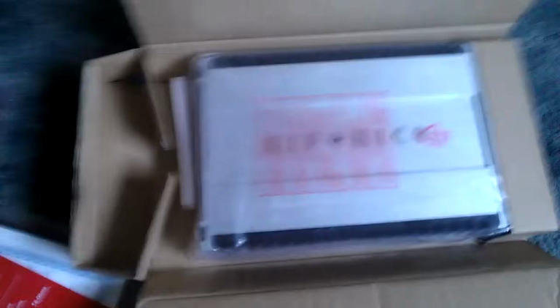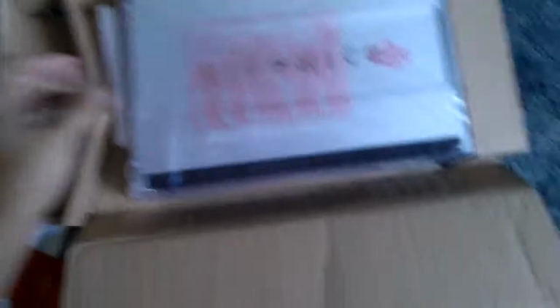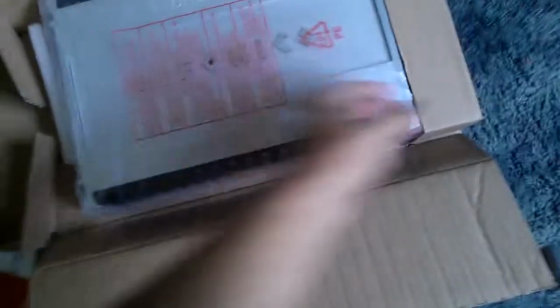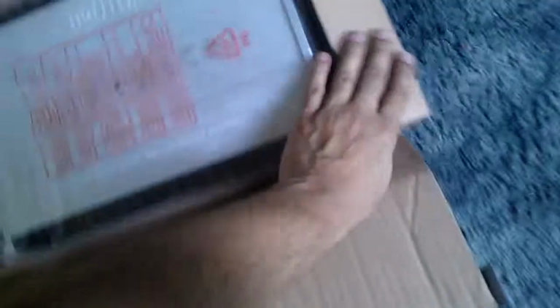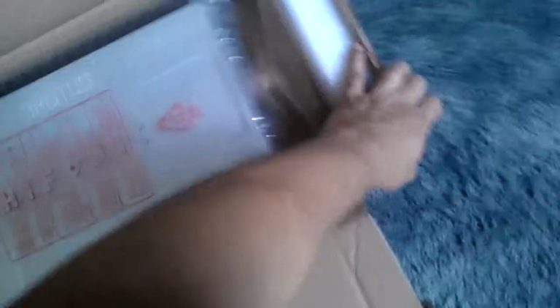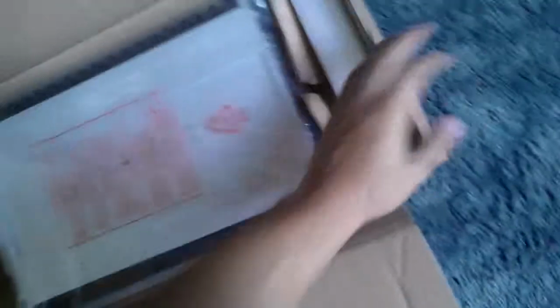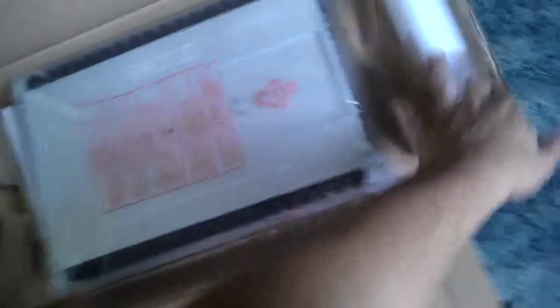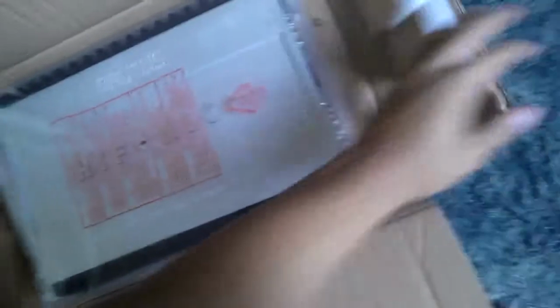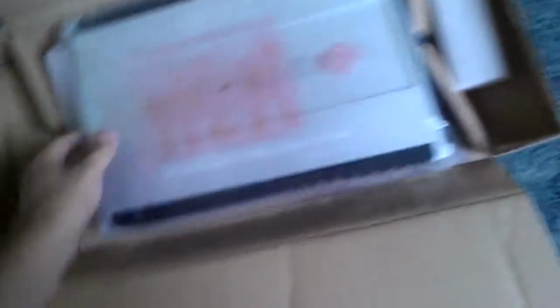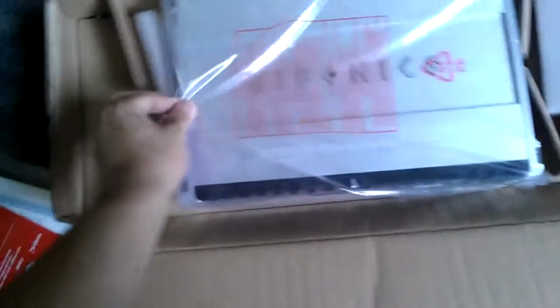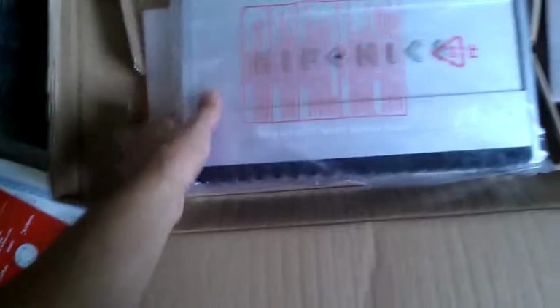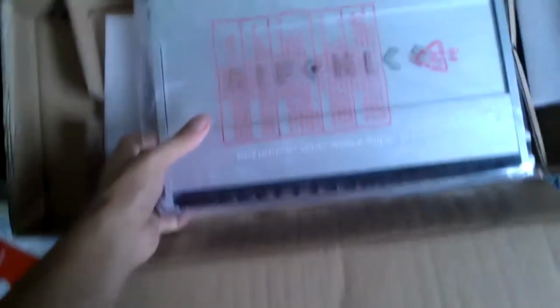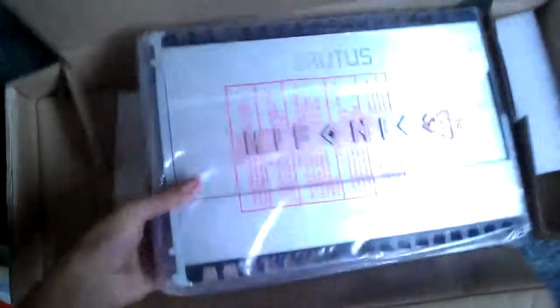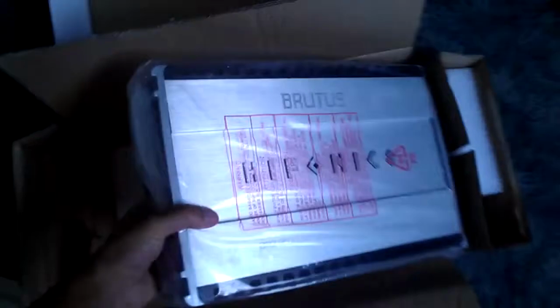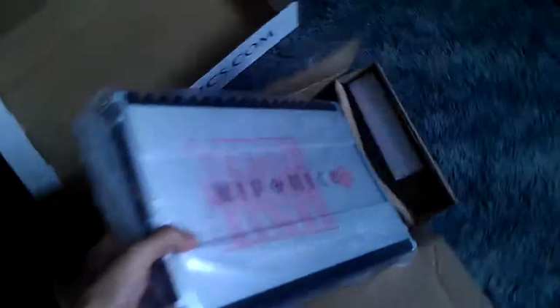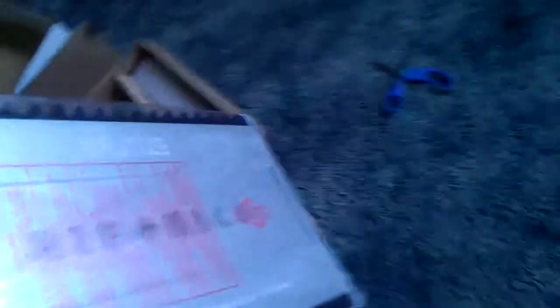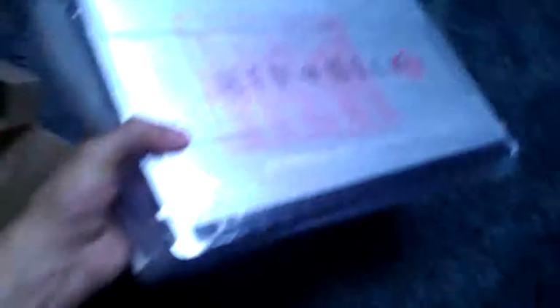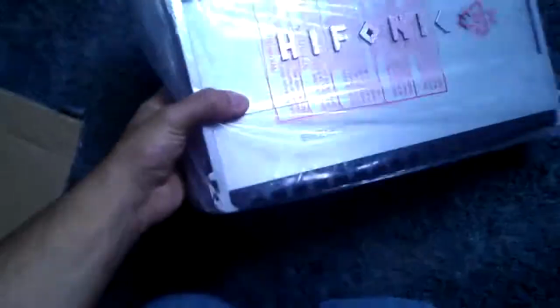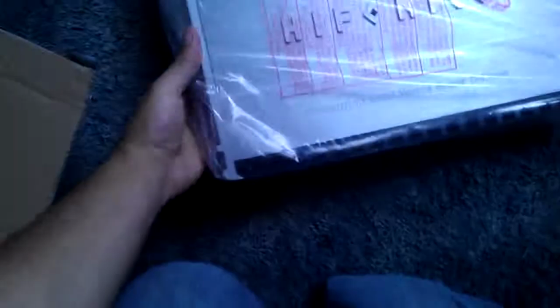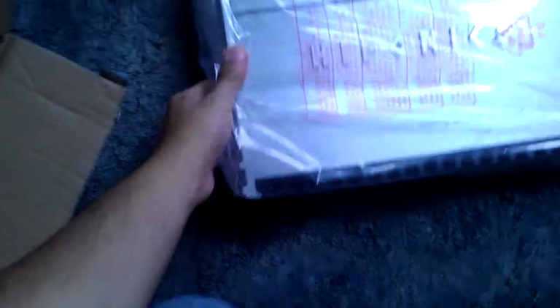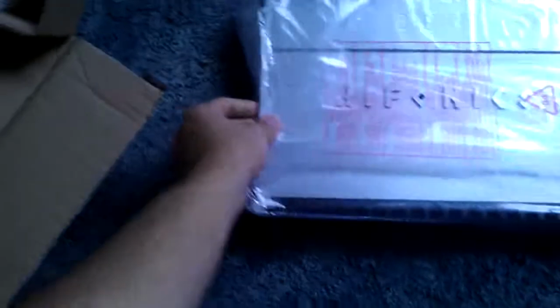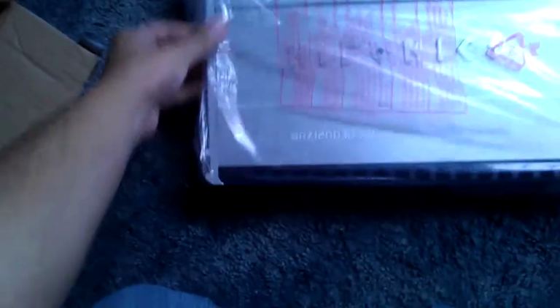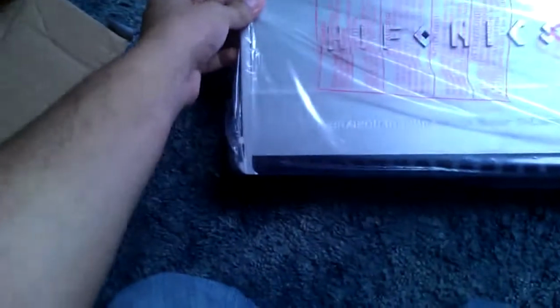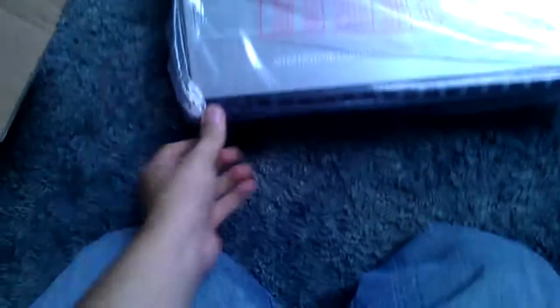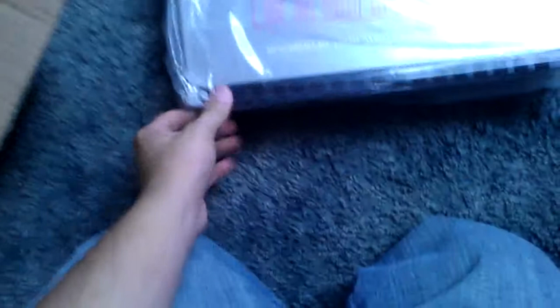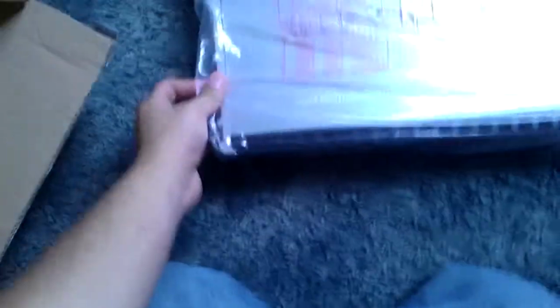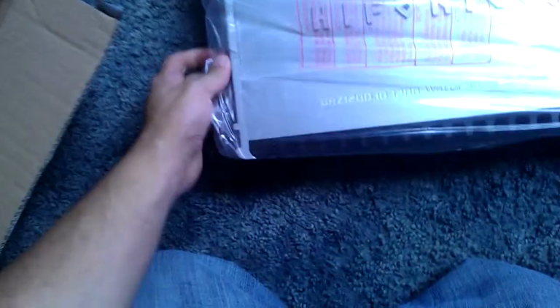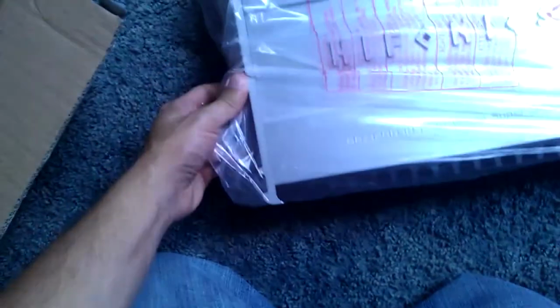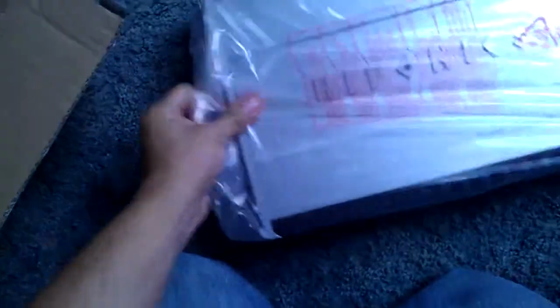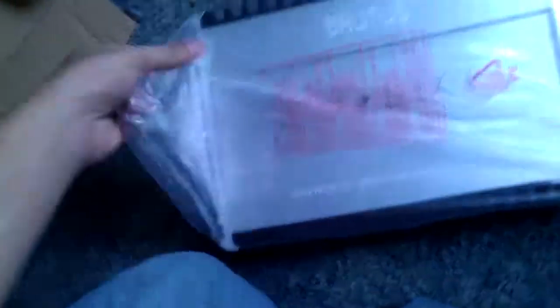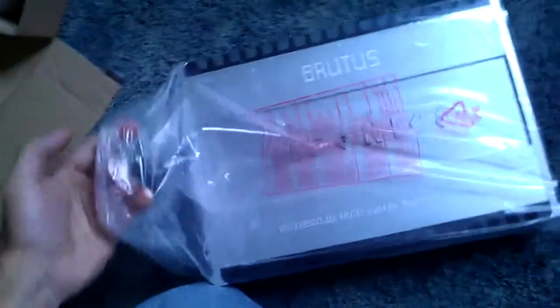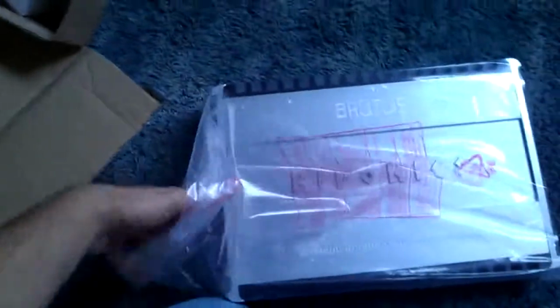The boost bass knob. Let me take it out of the package here for you. Oh snap, this side trim is plastic — I didn't even know. I almost broke it off there.